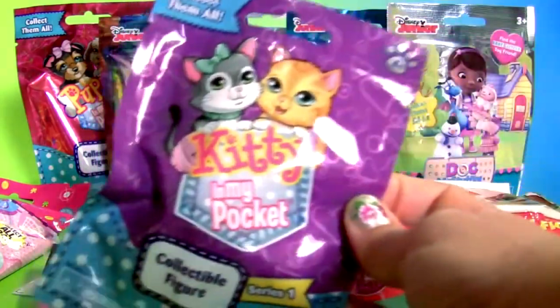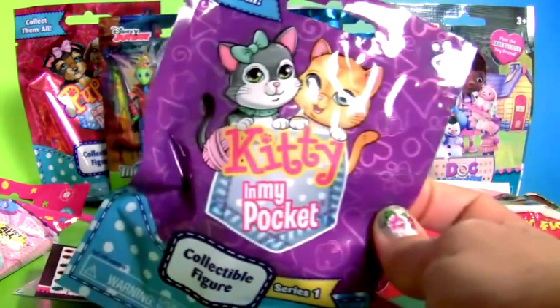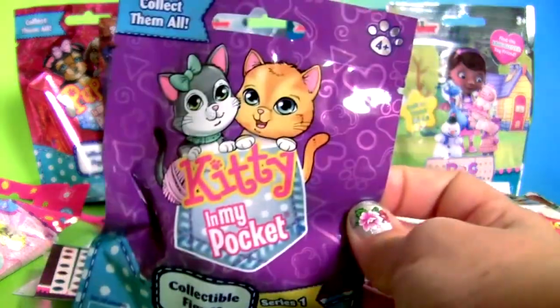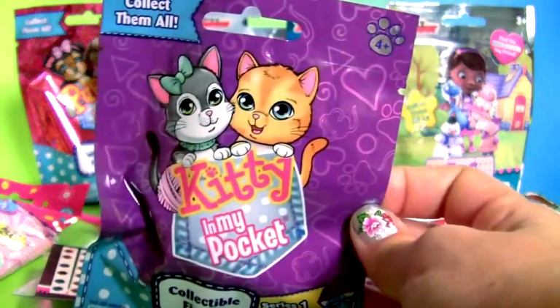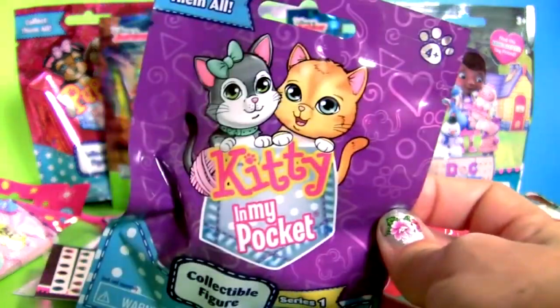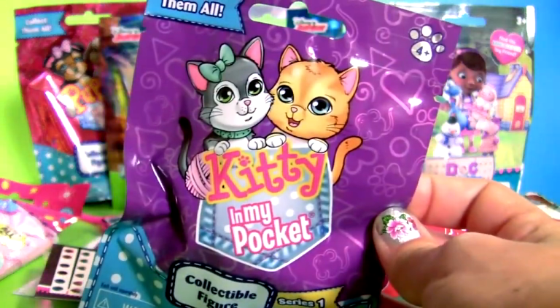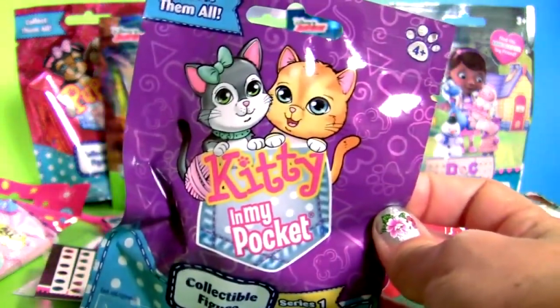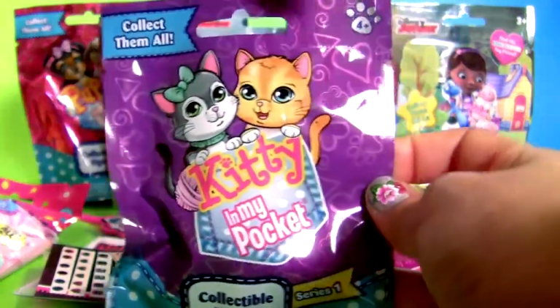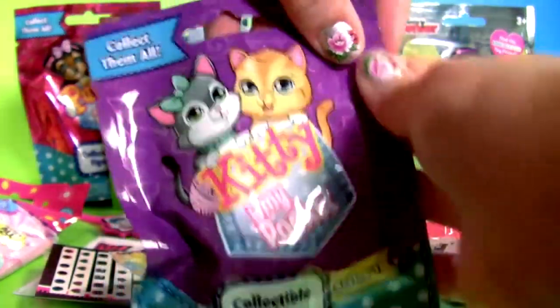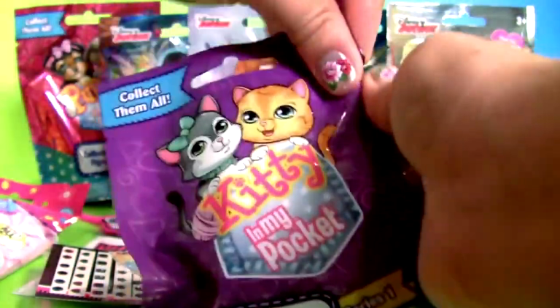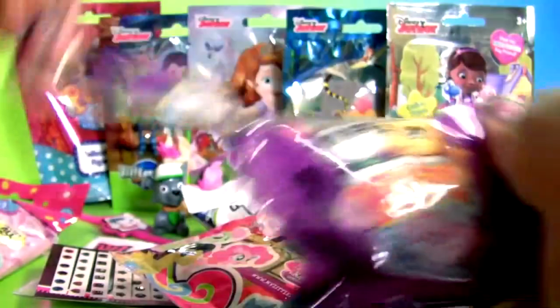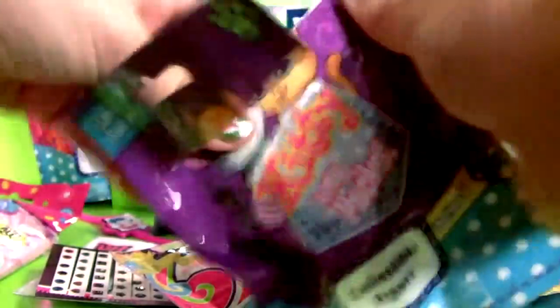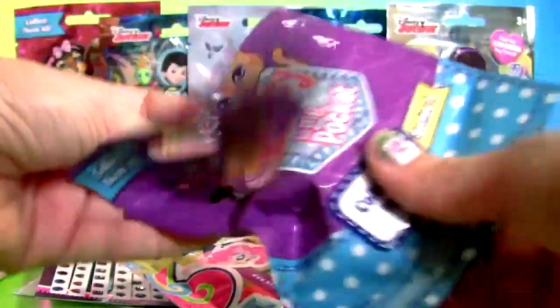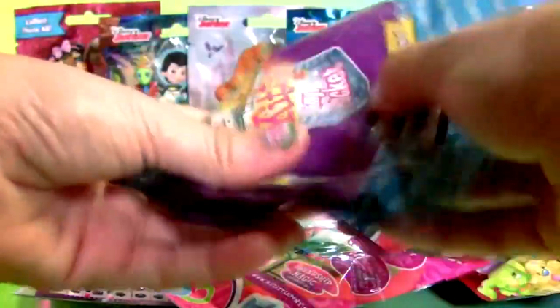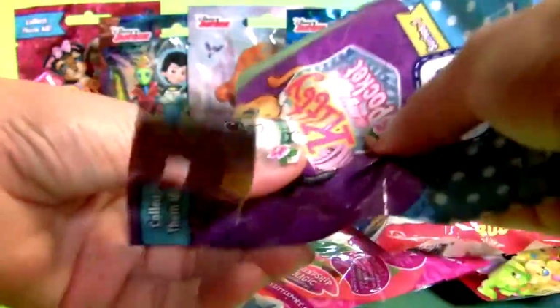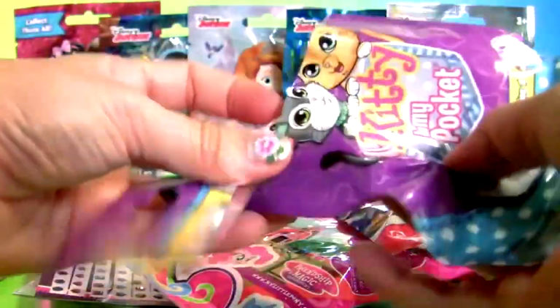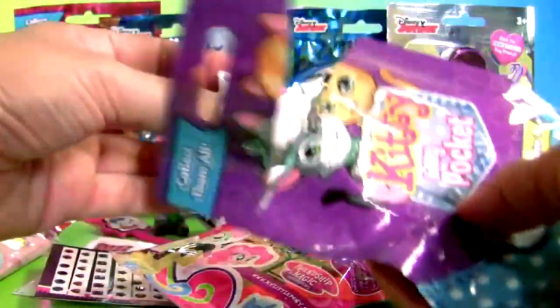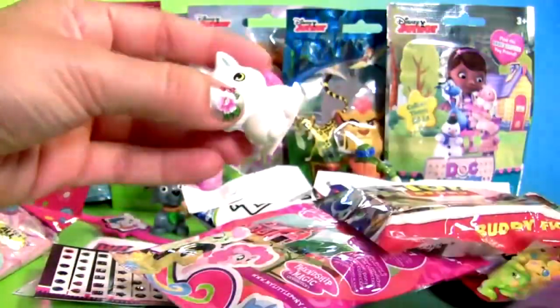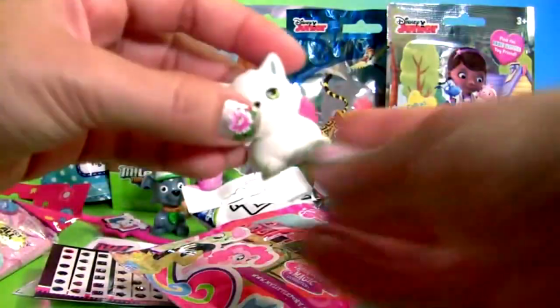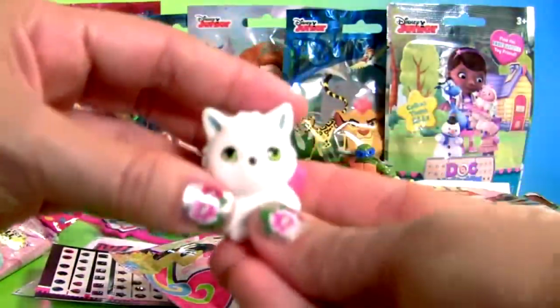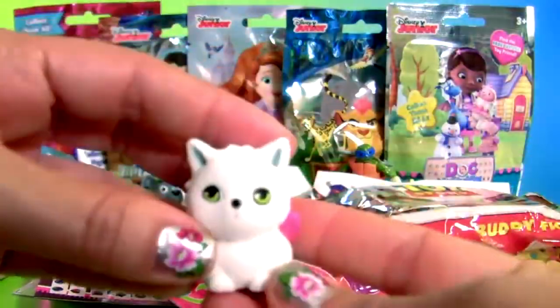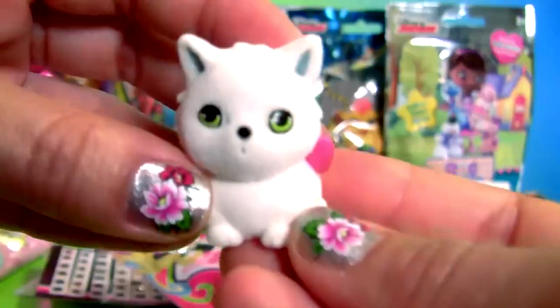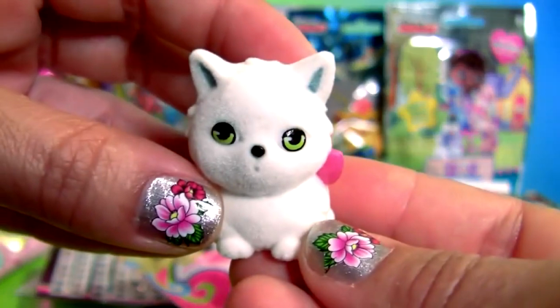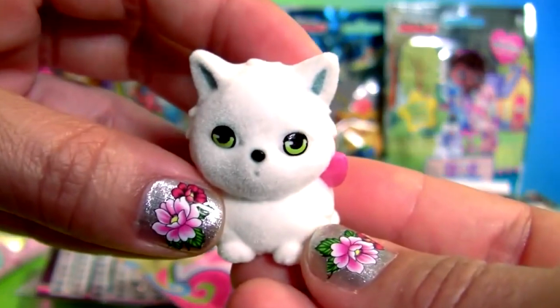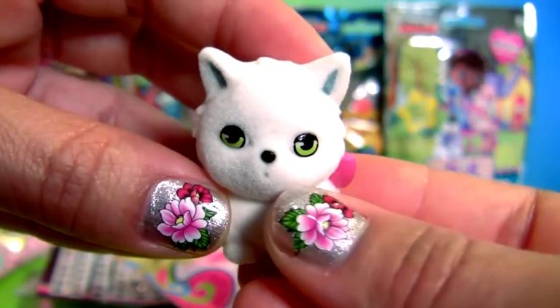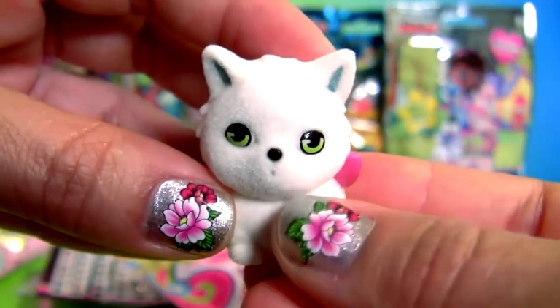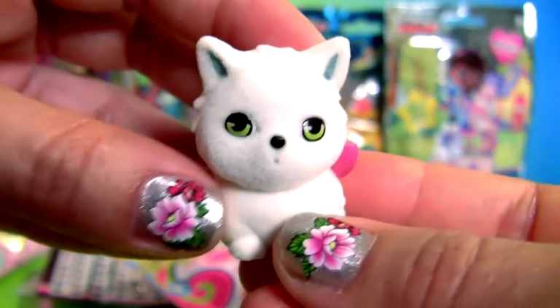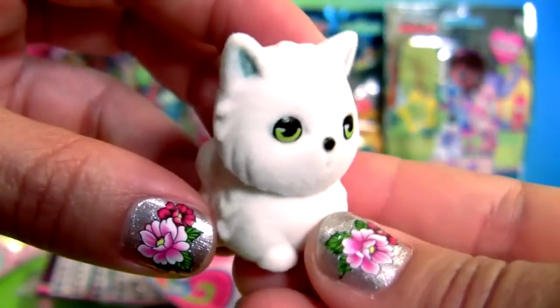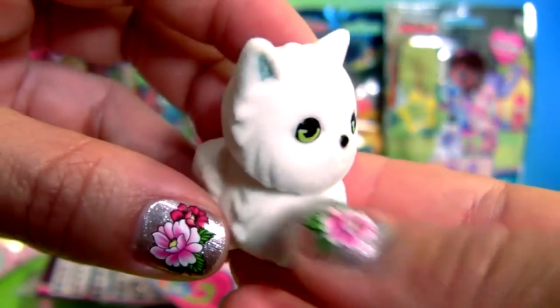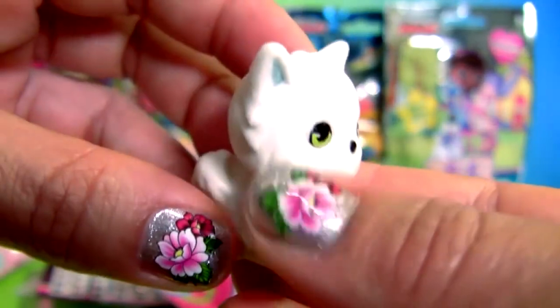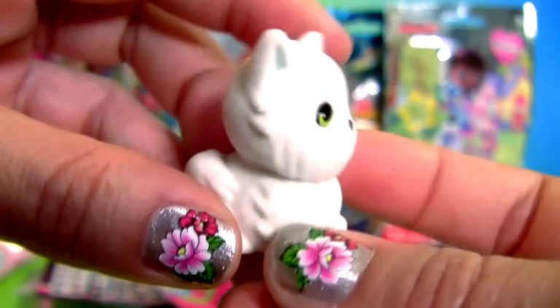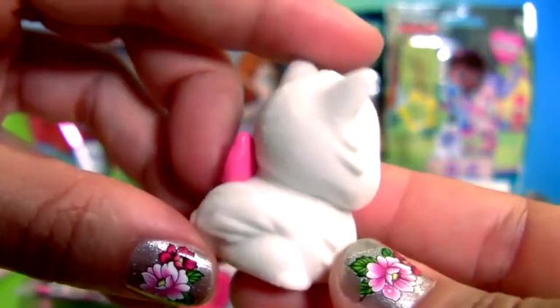Kitty in My Pocket — an adorable kitty. She's super soft.